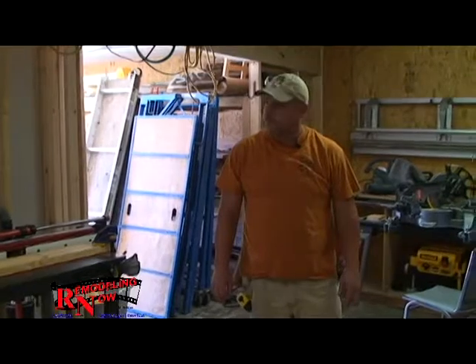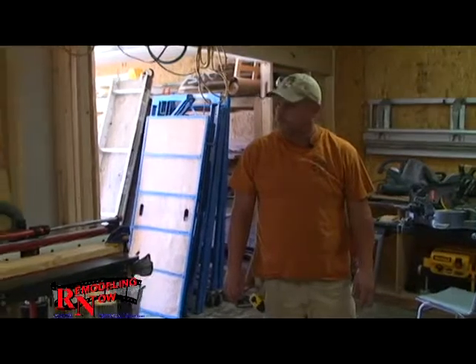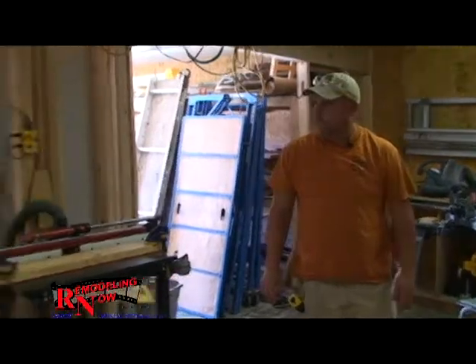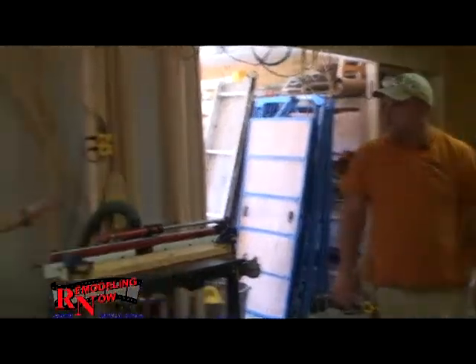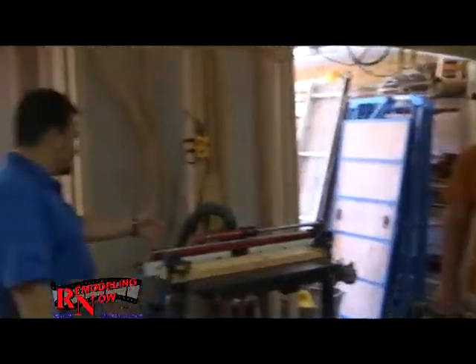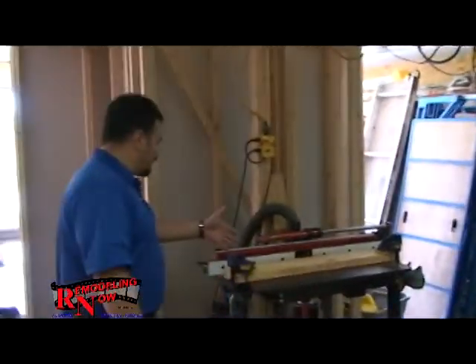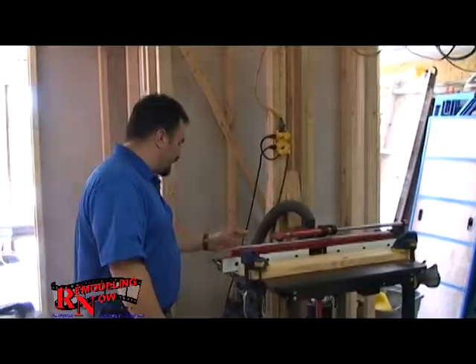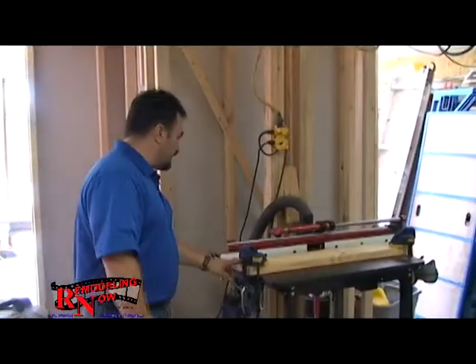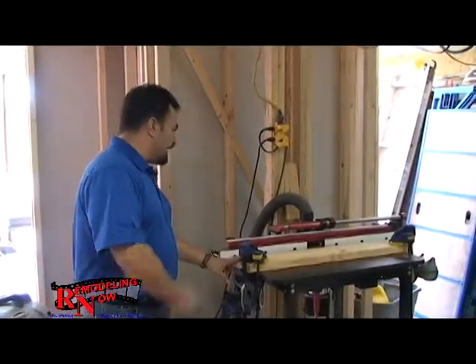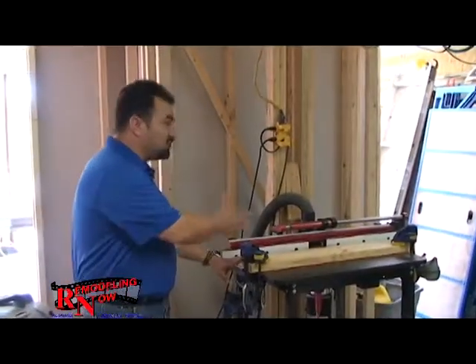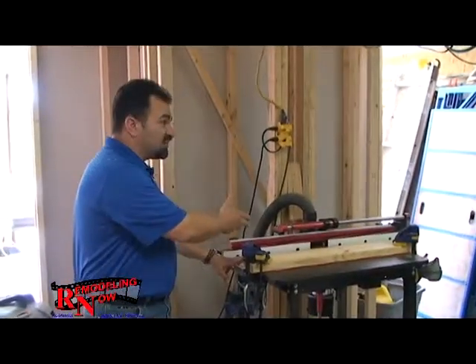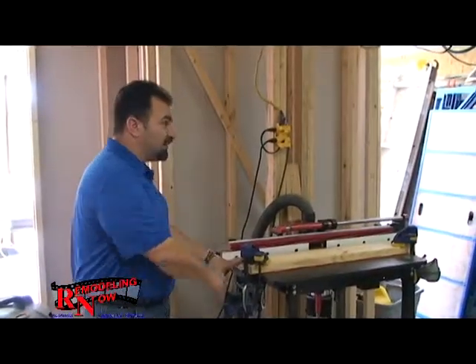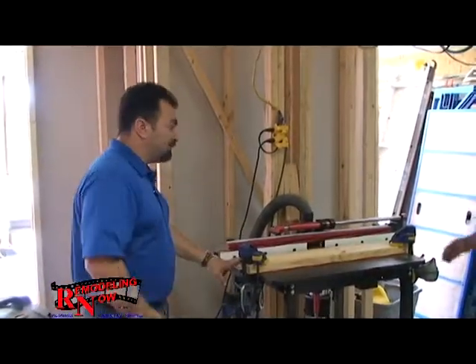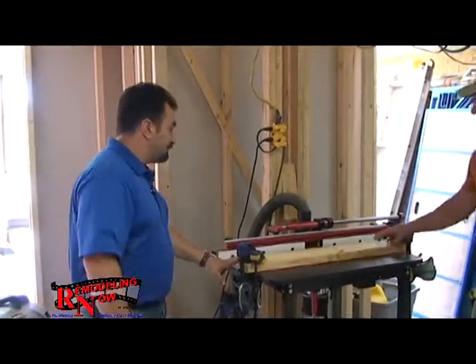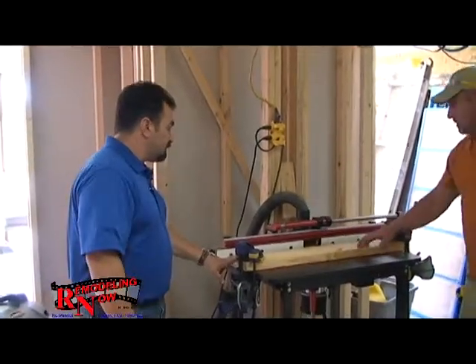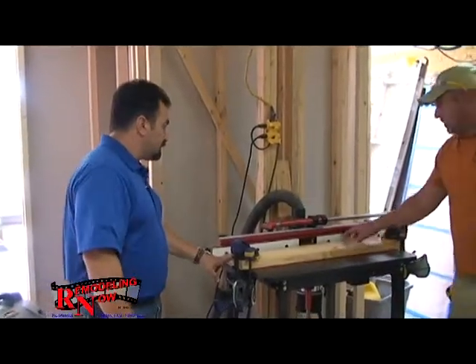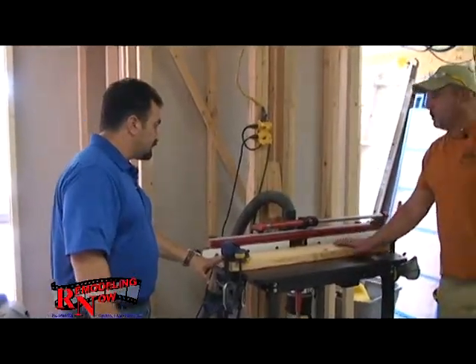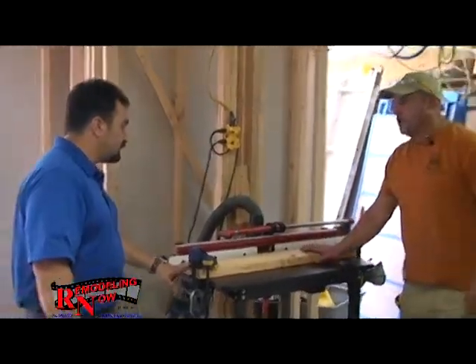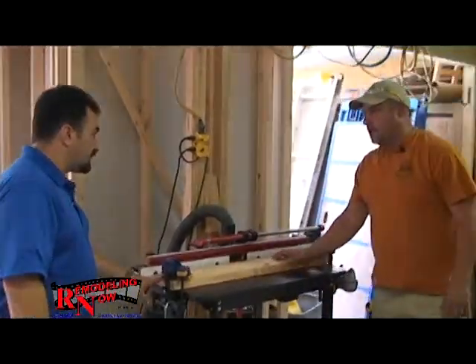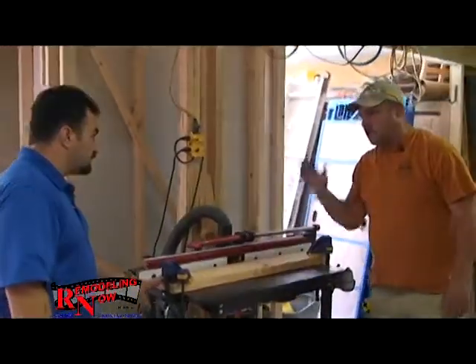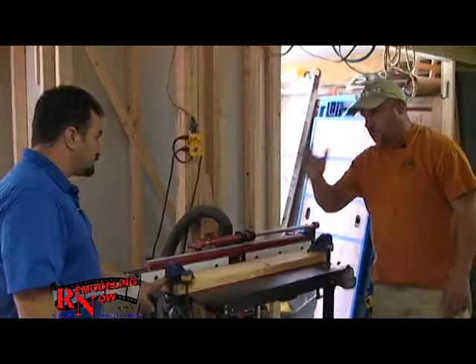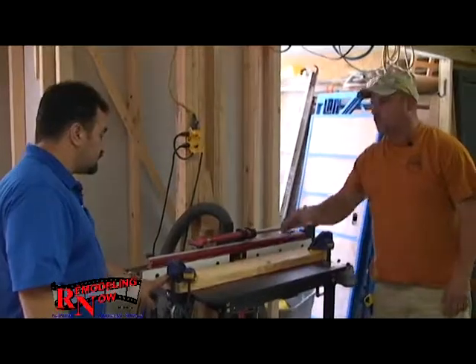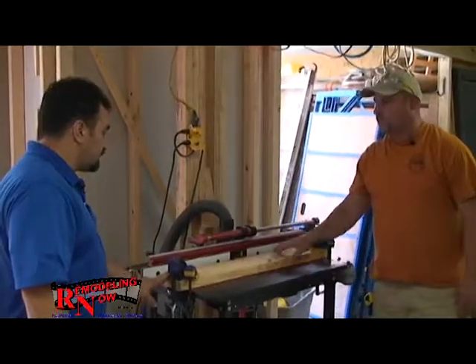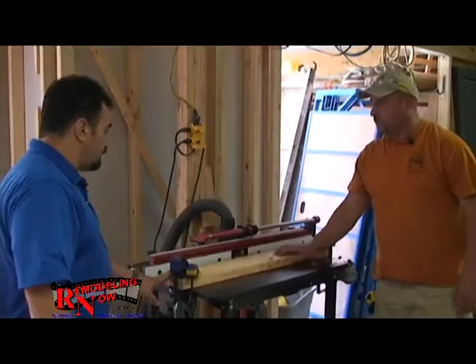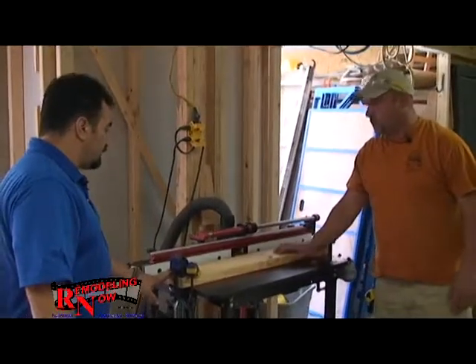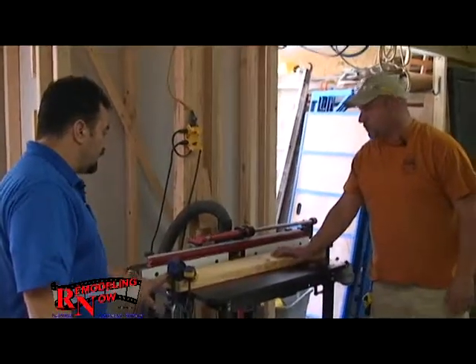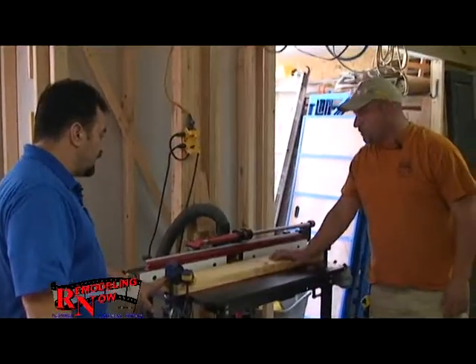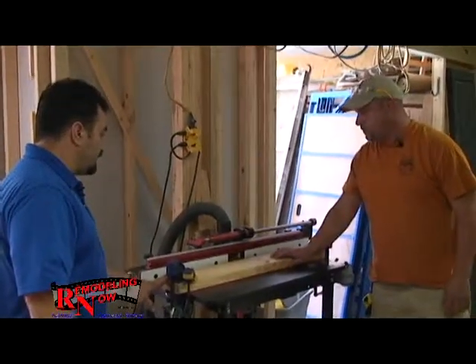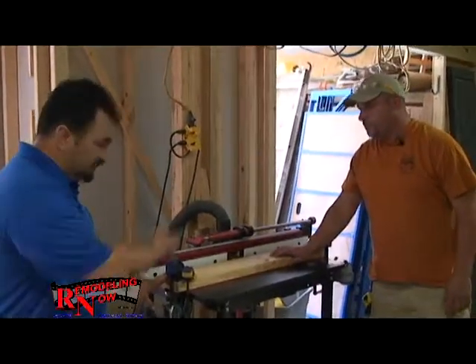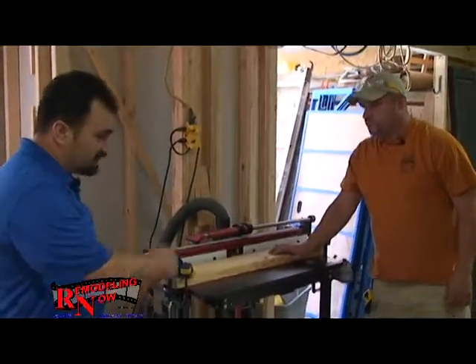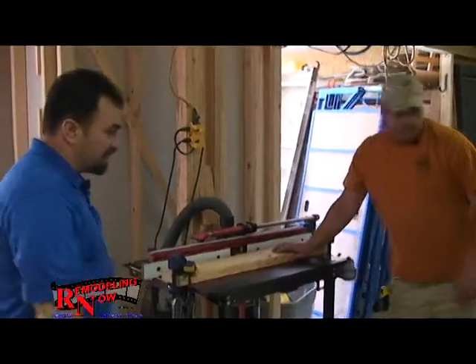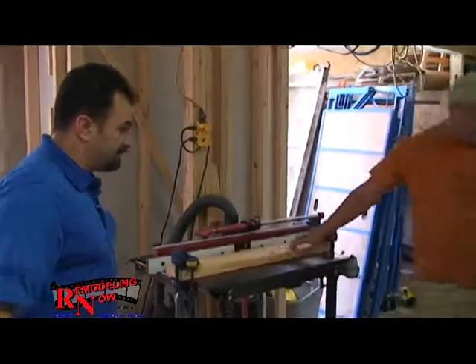So you've got this all set up. I see you've got a little jig set up here? Yeah, it's just to keep pressure on it and keep it nice and even when we're pushing it through. Well, let's see what you've got. Sure.